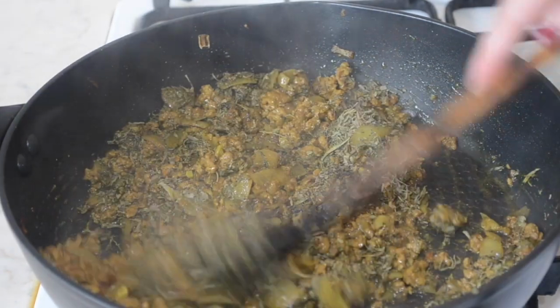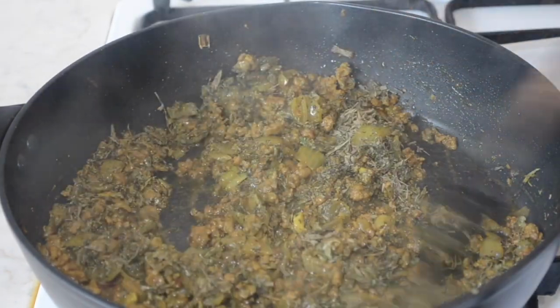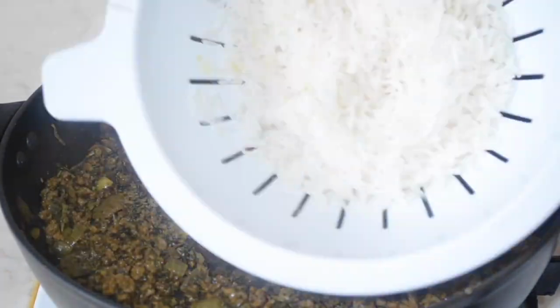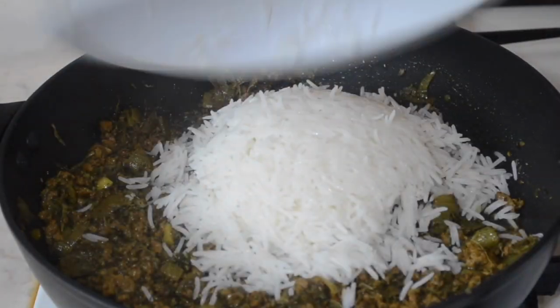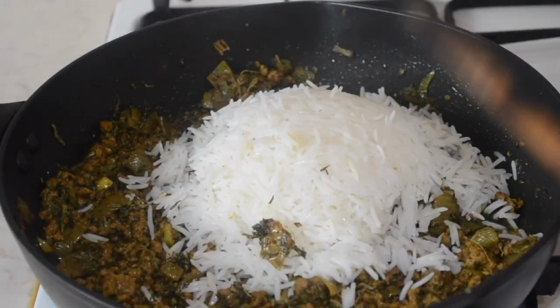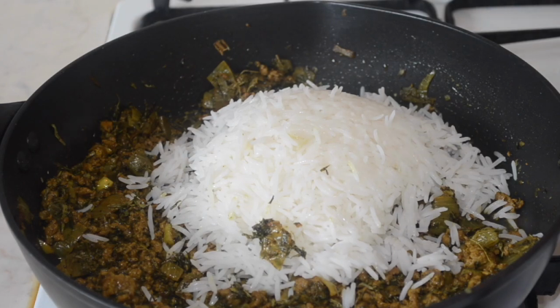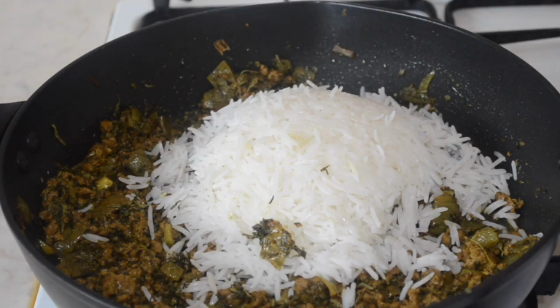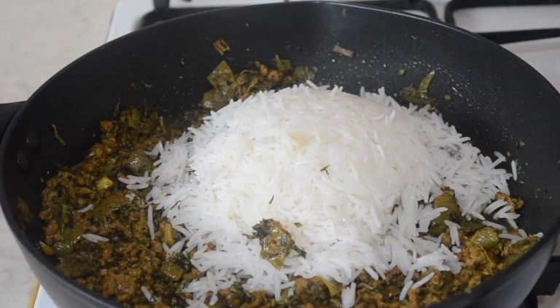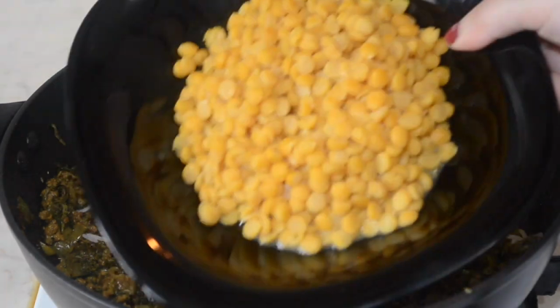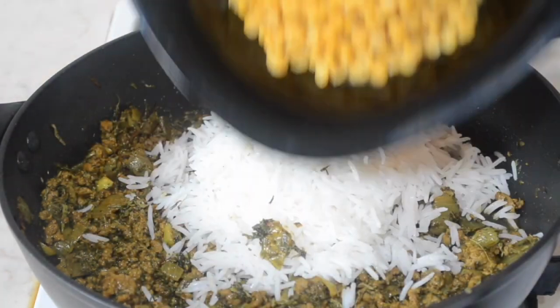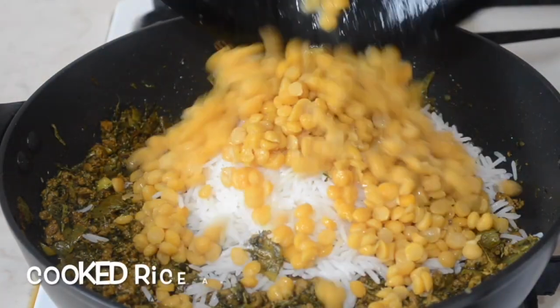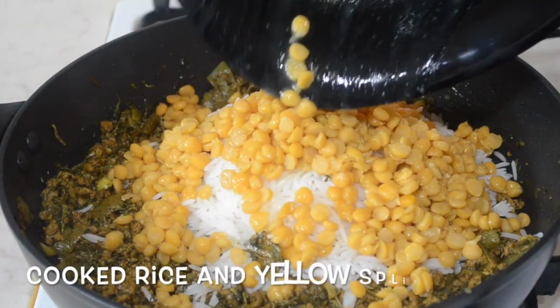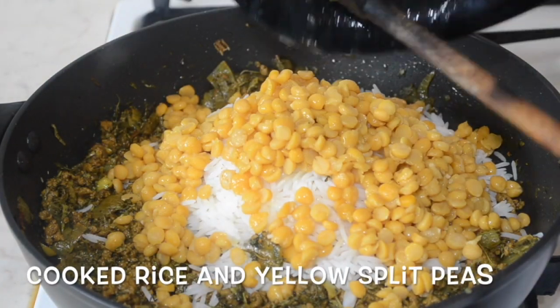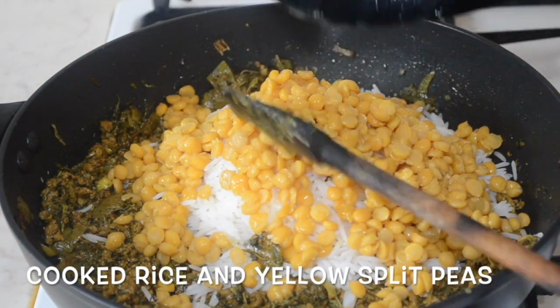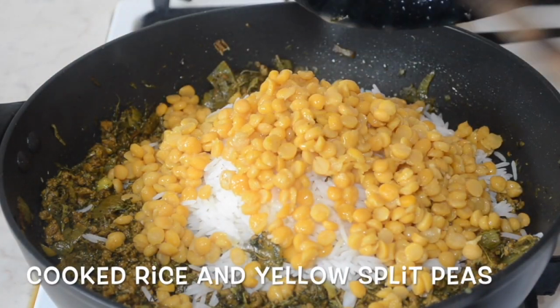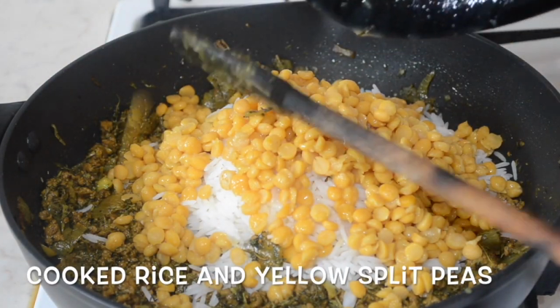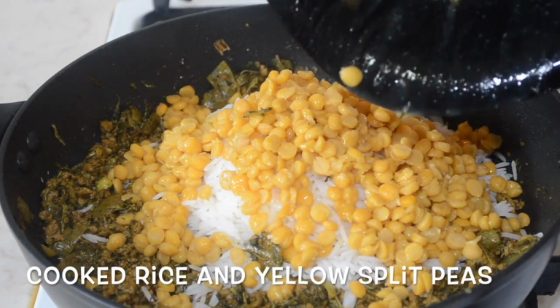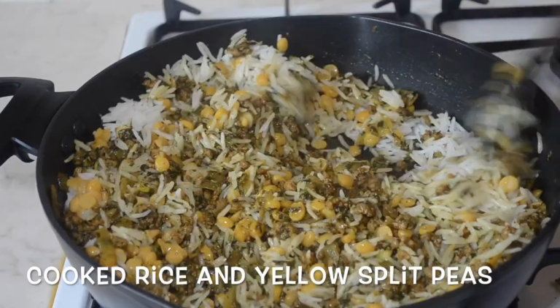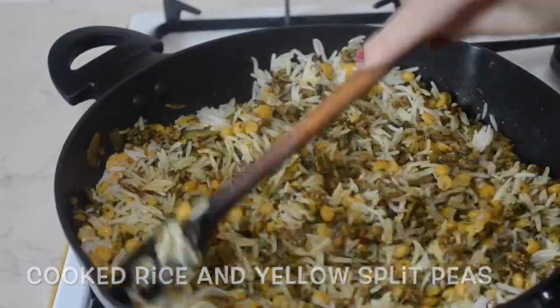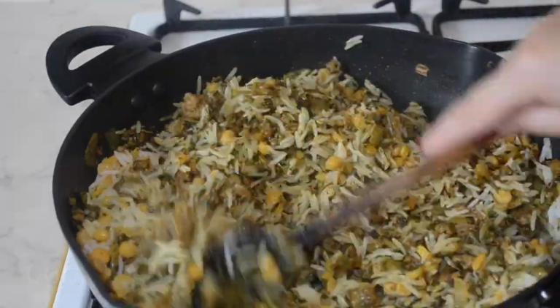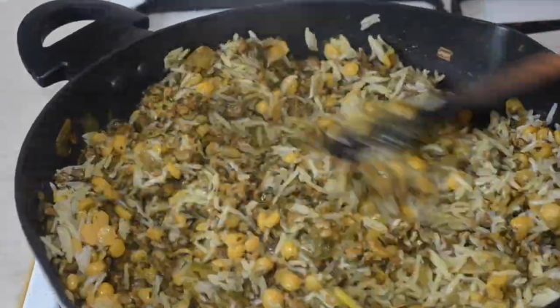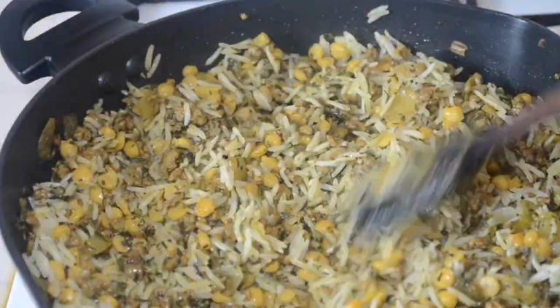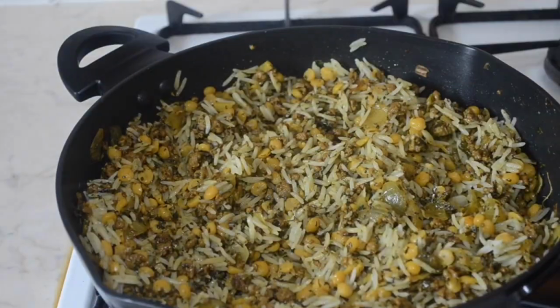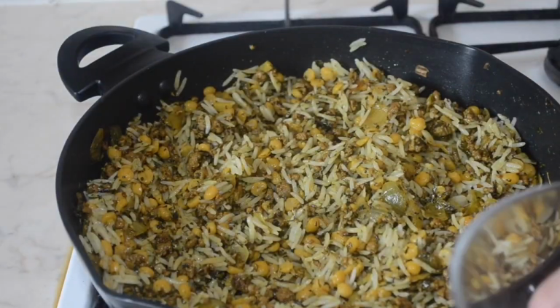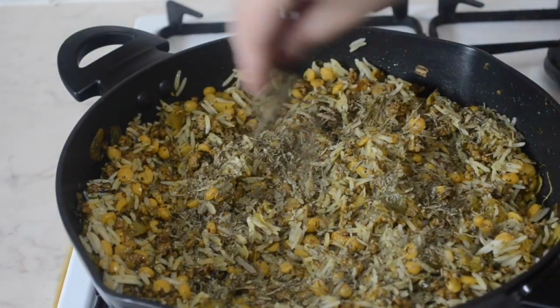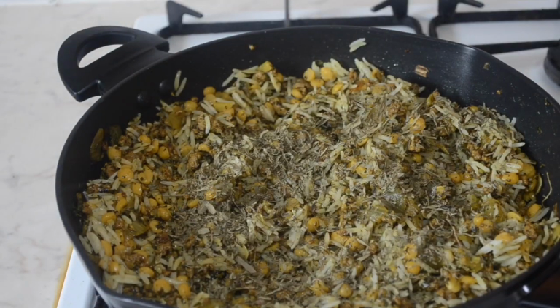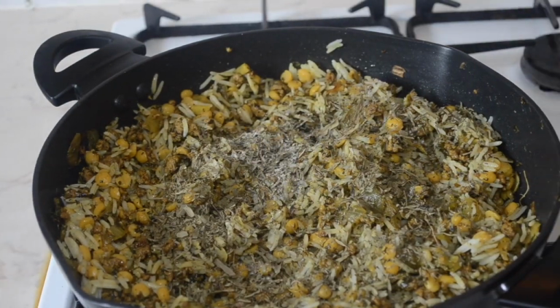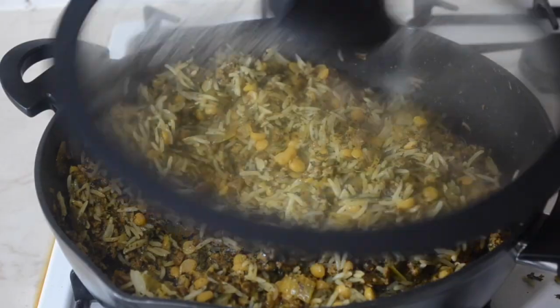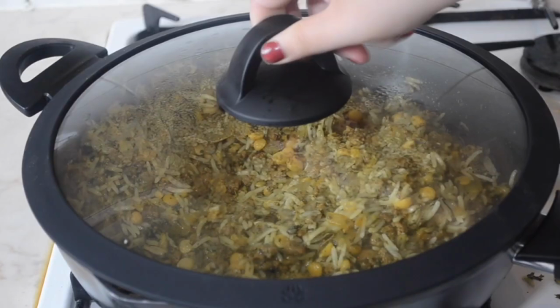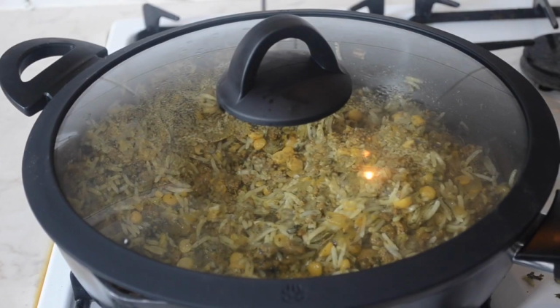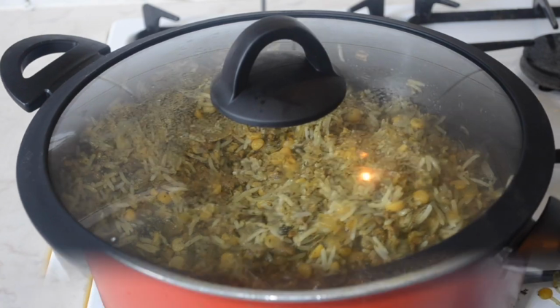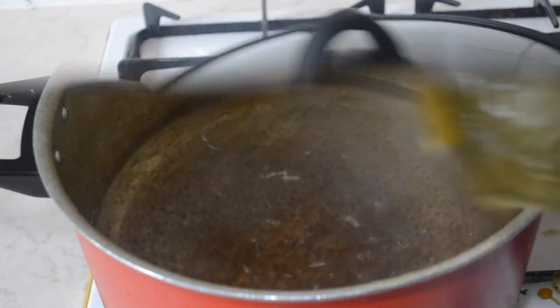Then add the cooked rice along with the cooked yellow split peas and give it a good mix. Then taste for seasoning and adjust. I added some more herbs, placed a lid on it, and set it aside.